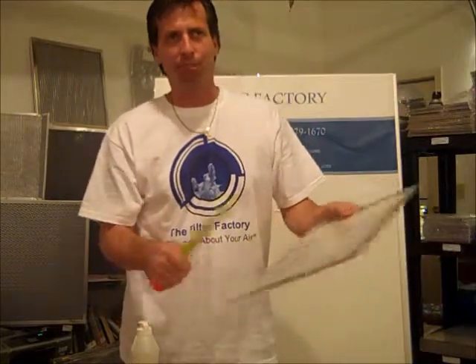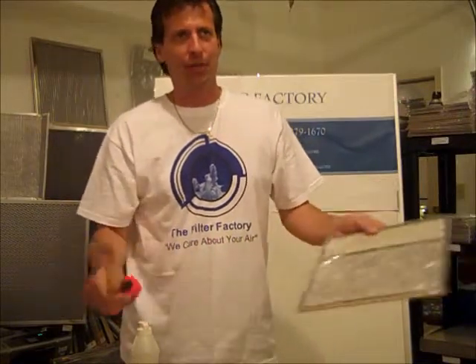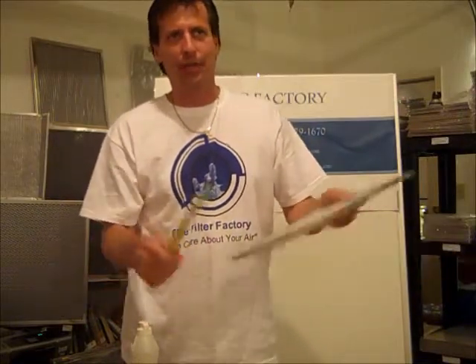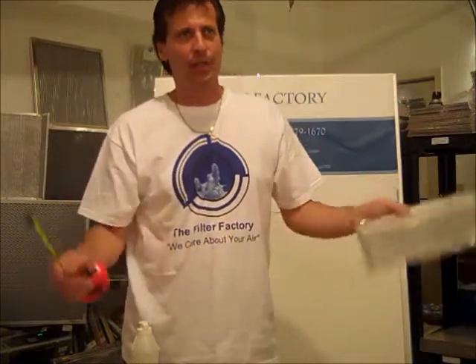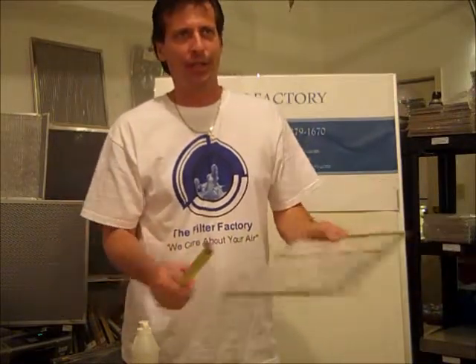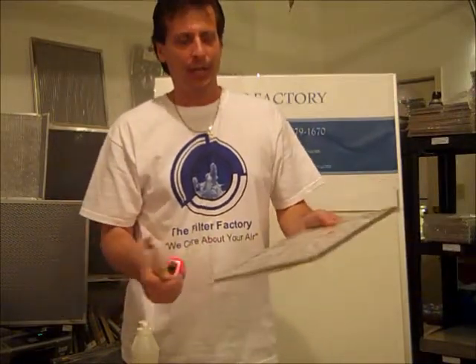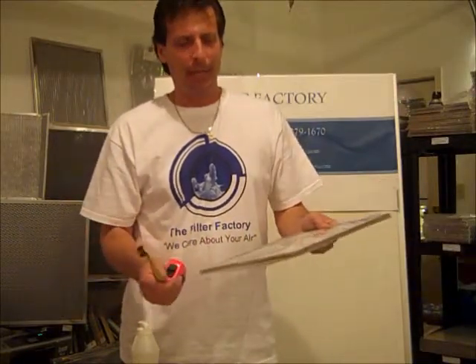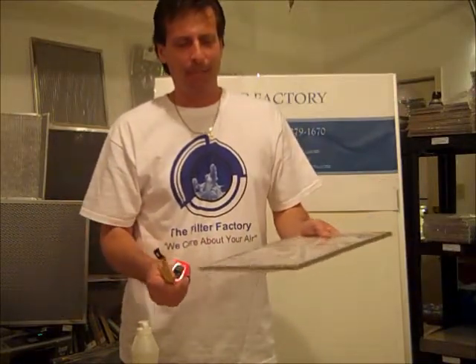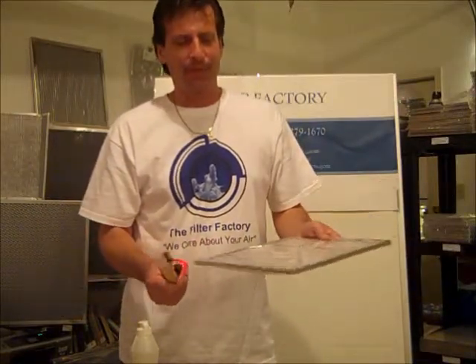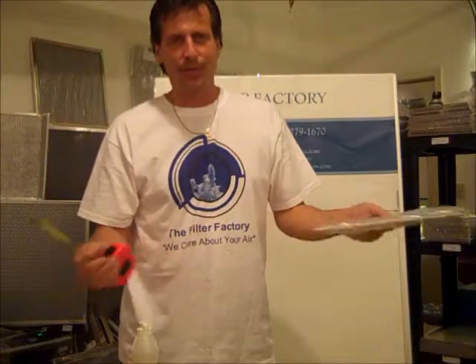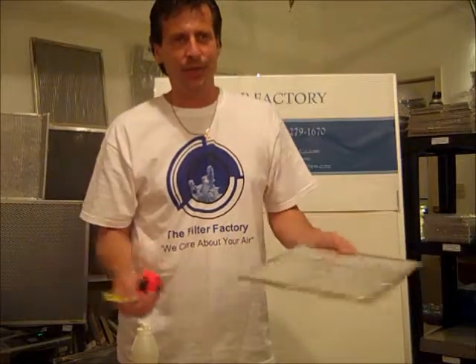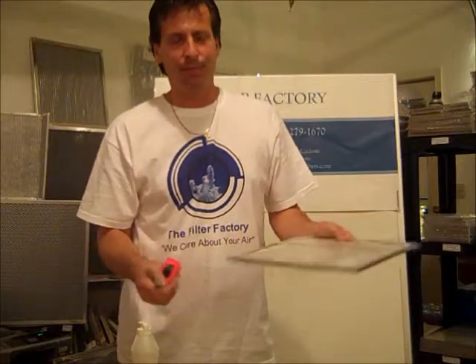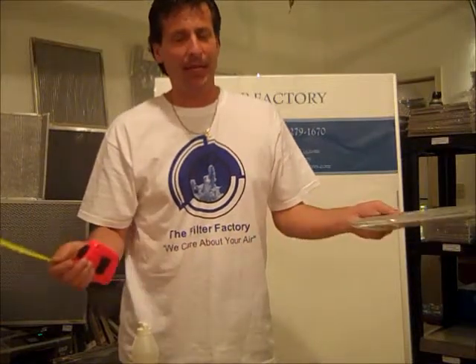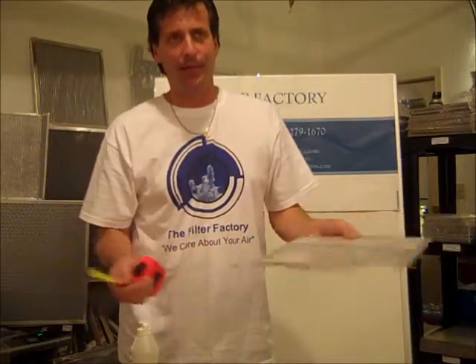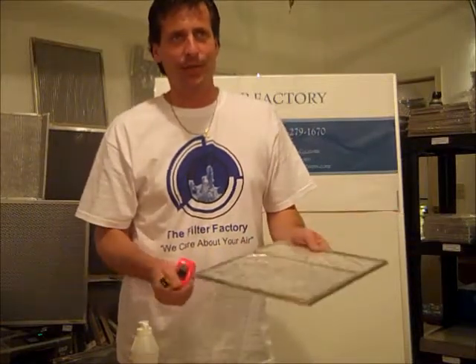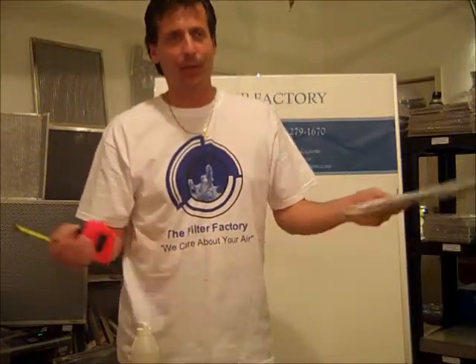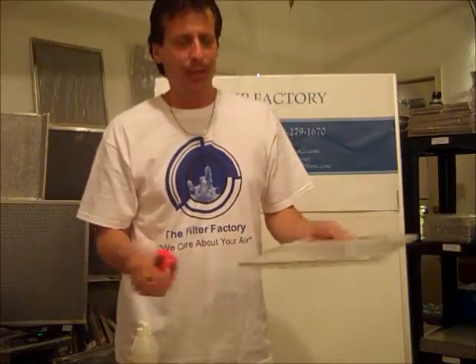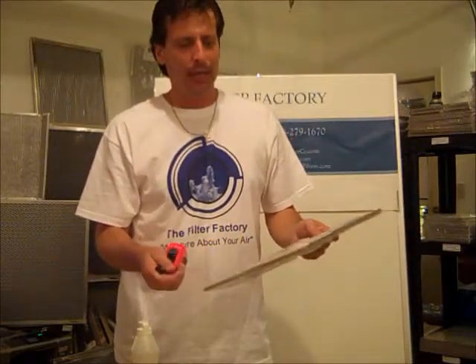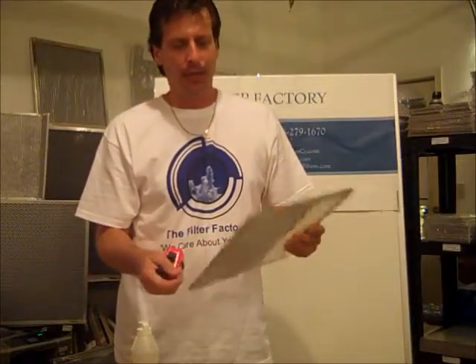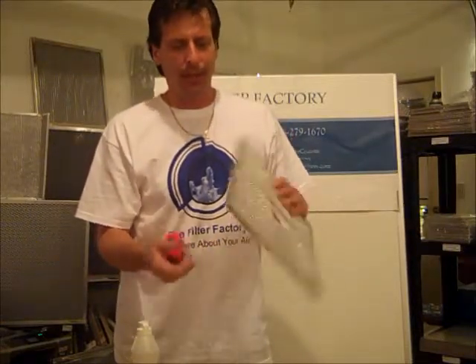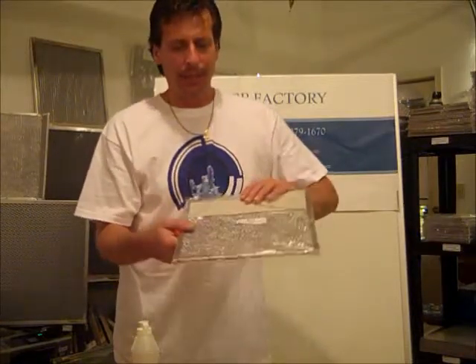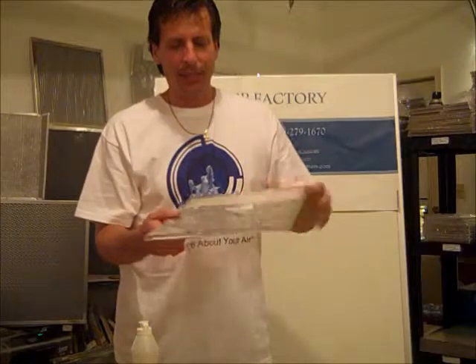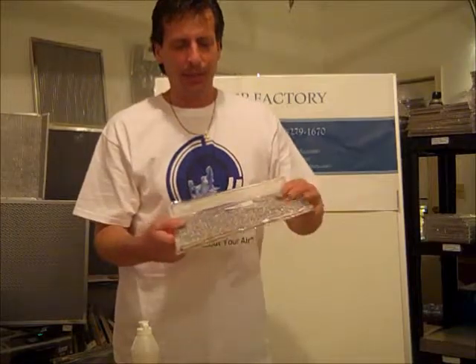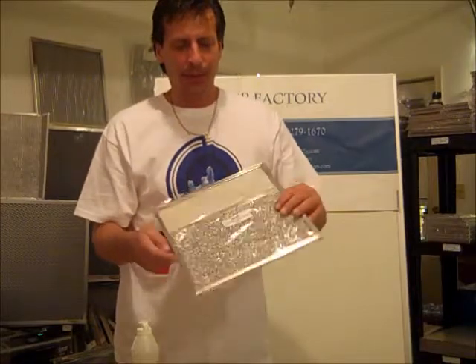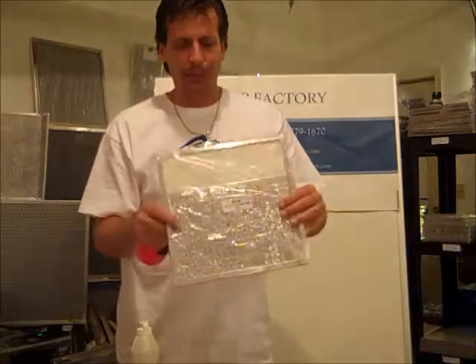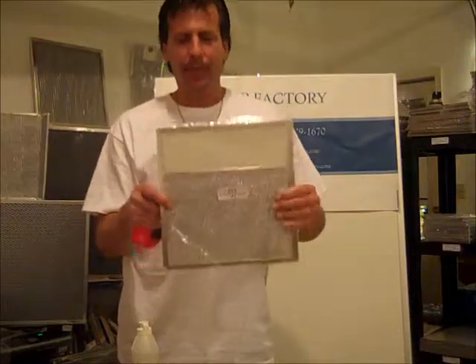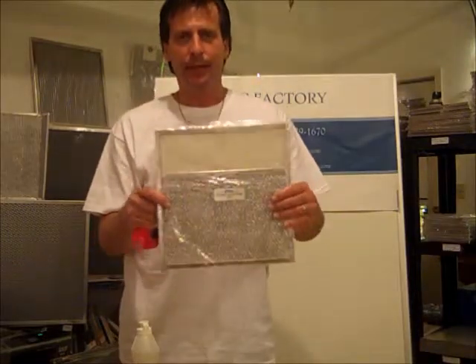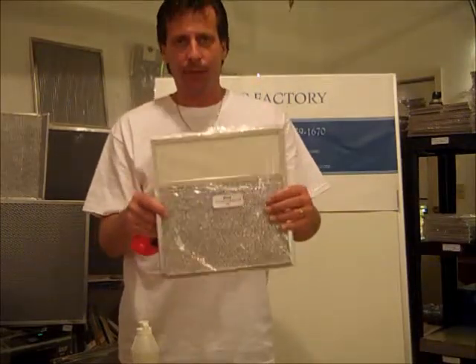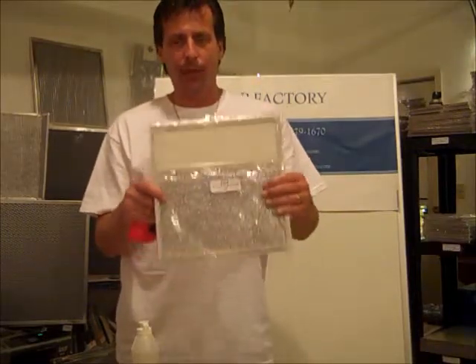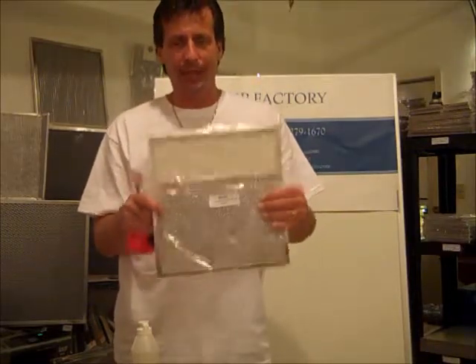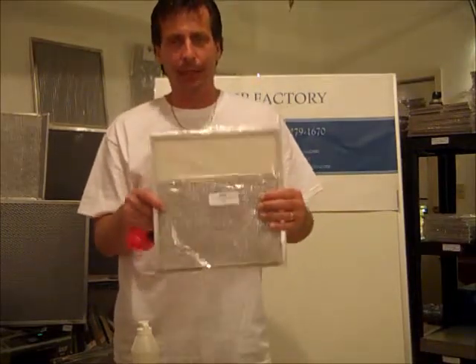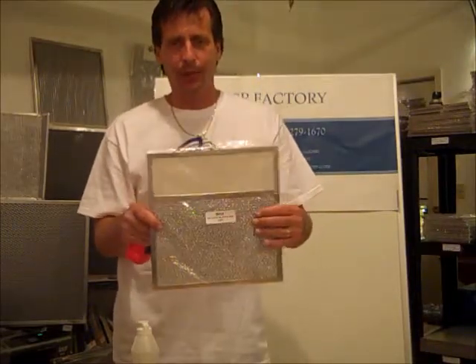This particular filter is used in all sorts of brands of hoods: Brainge Air, Kitchen Air, Sears hoods, many Sears hoods, Kenmore — I could go on and on. But this particular filter is for ducted hoods.